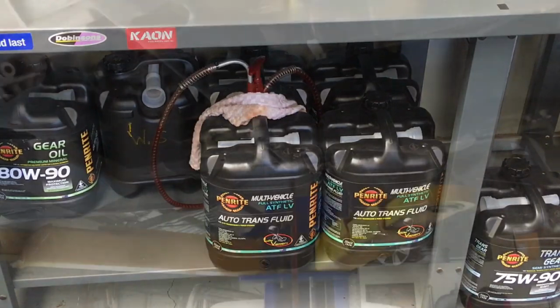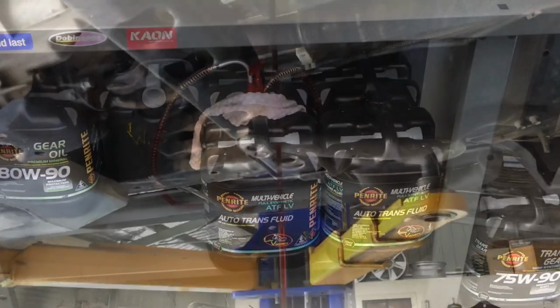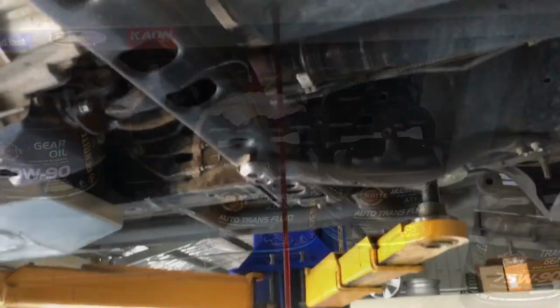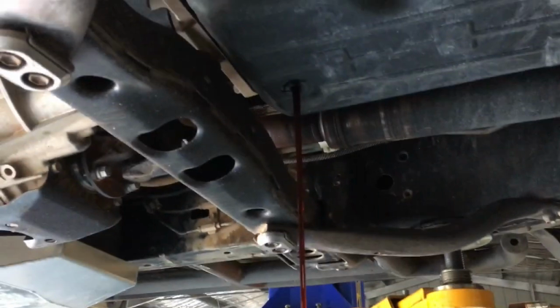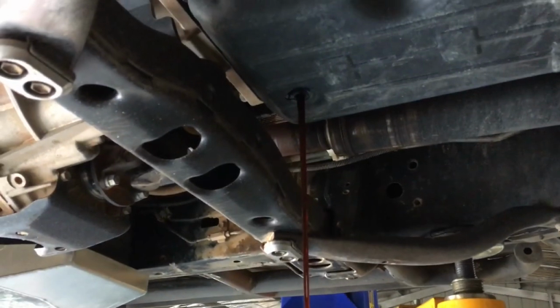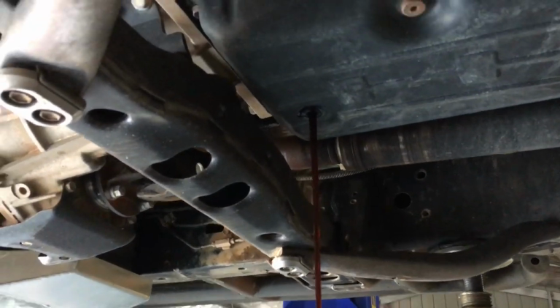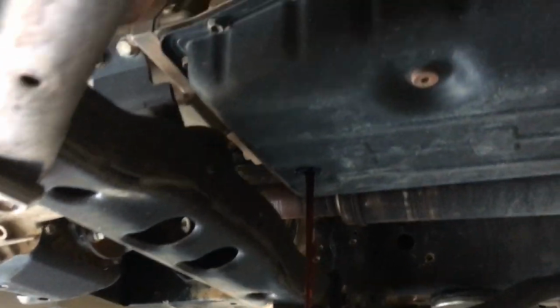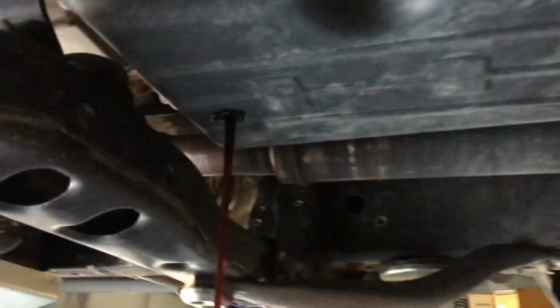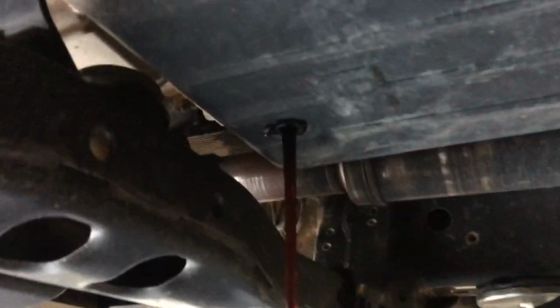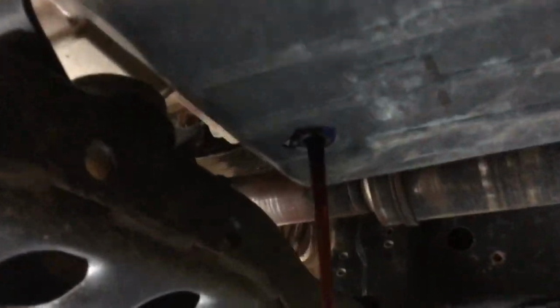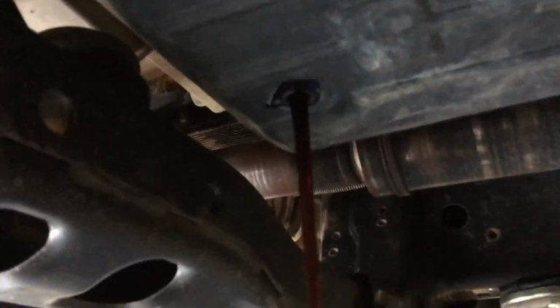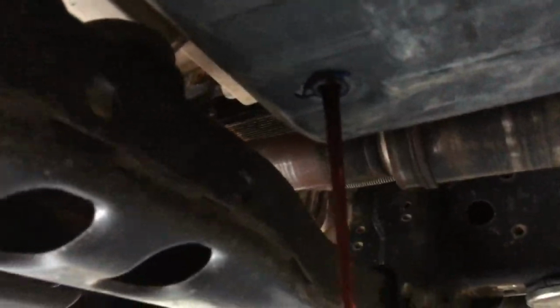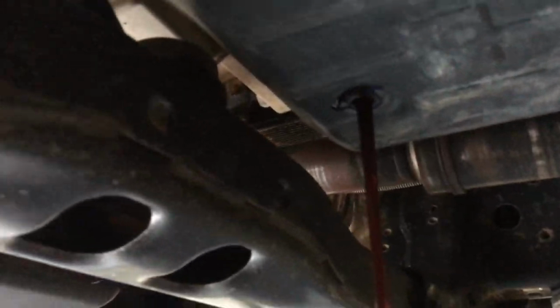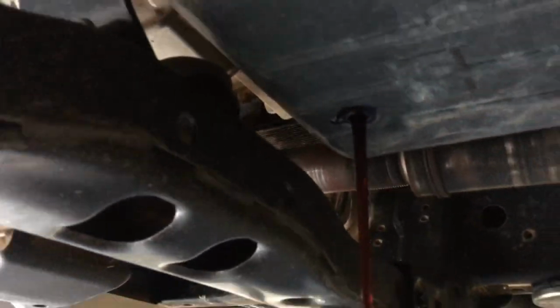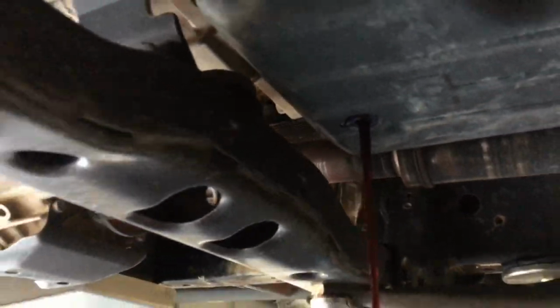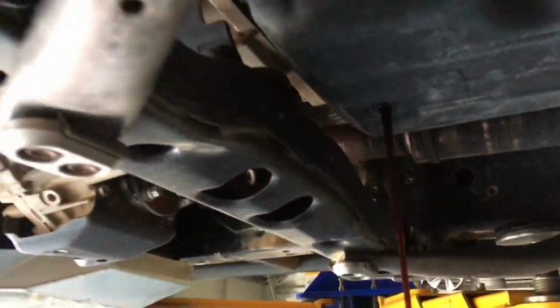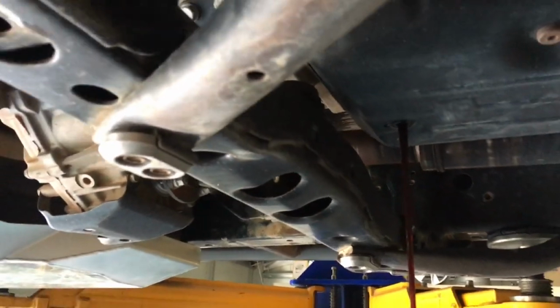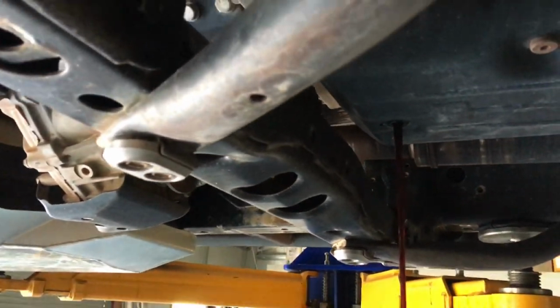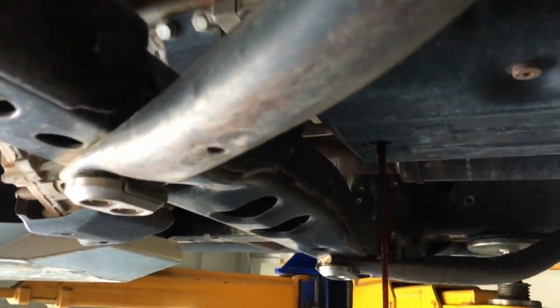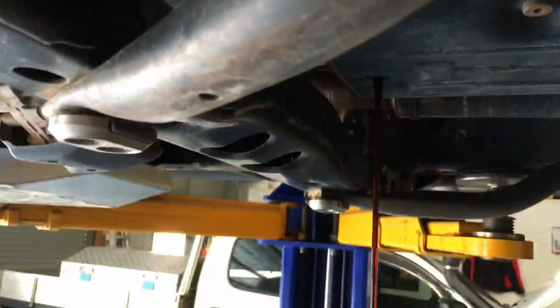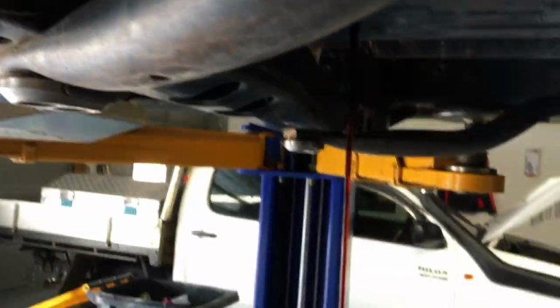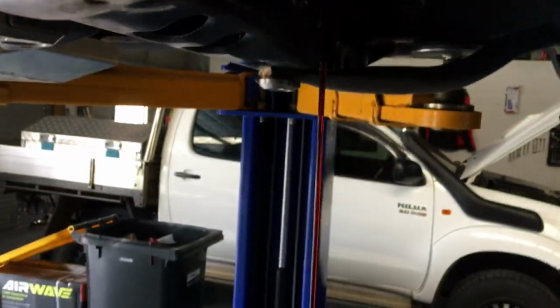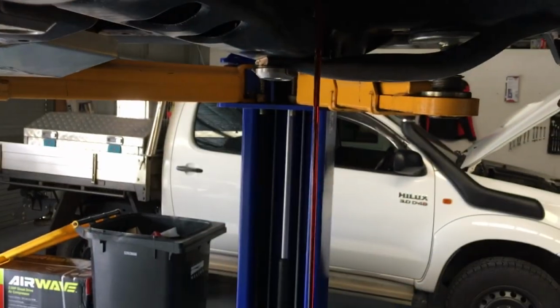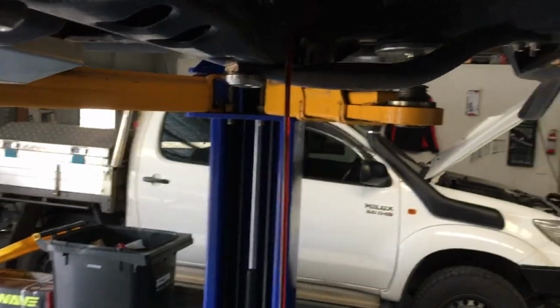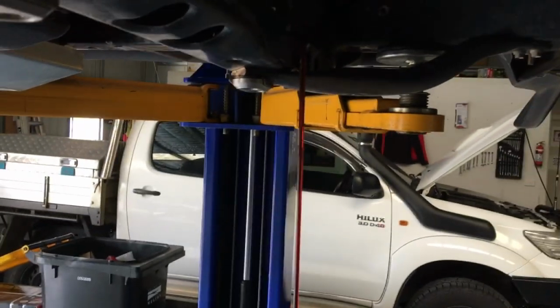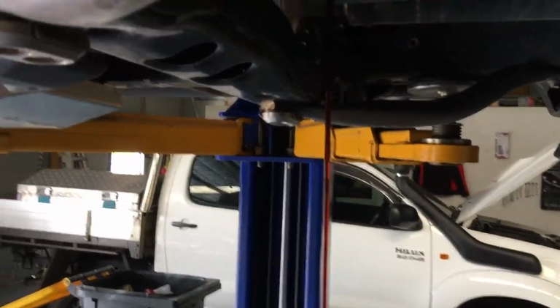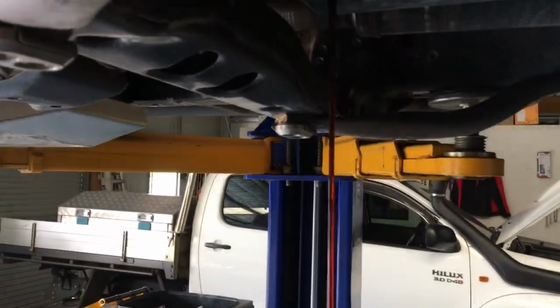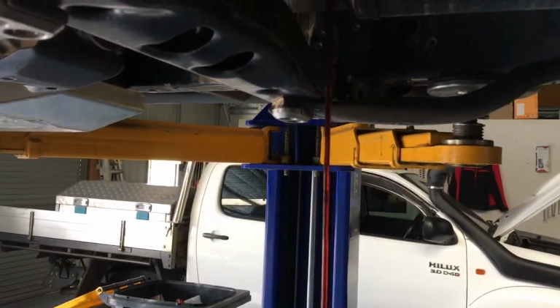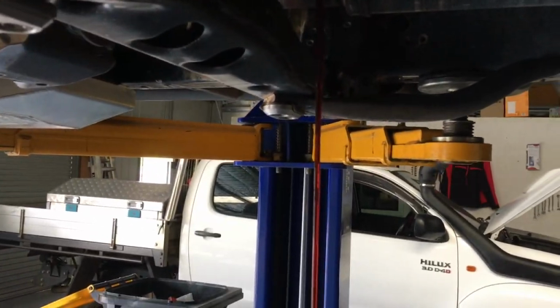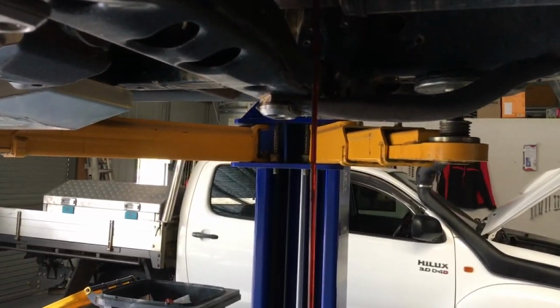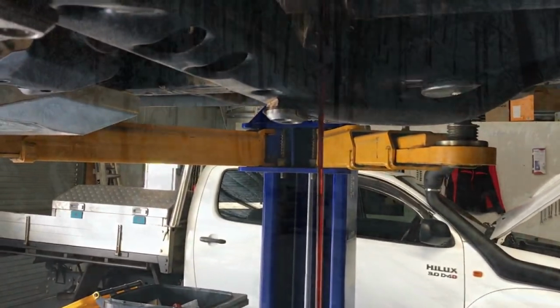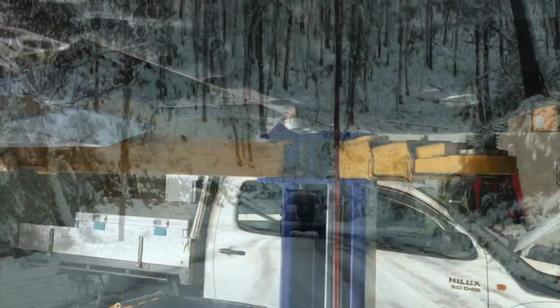There it is guys - the 120 Prado. Look at how red that oil is - there's no blackness there at all. That's what clean transmission oil looks like.